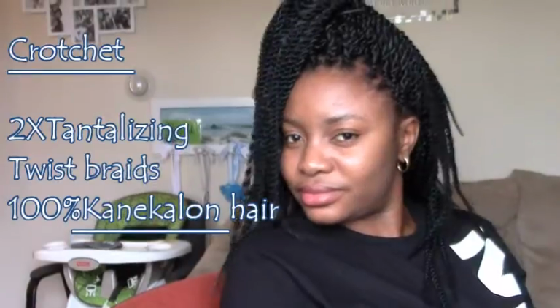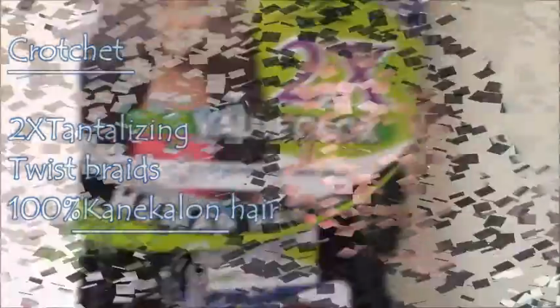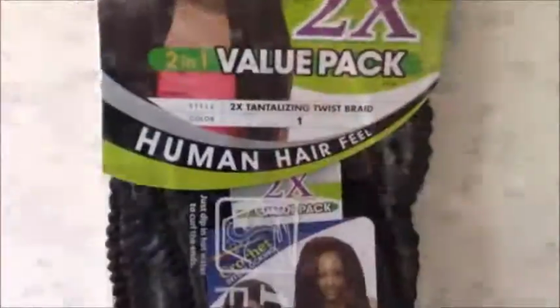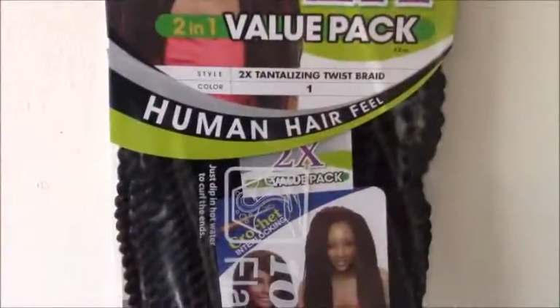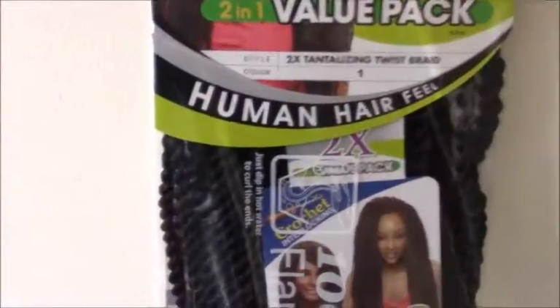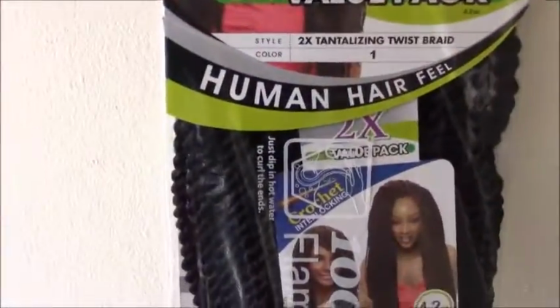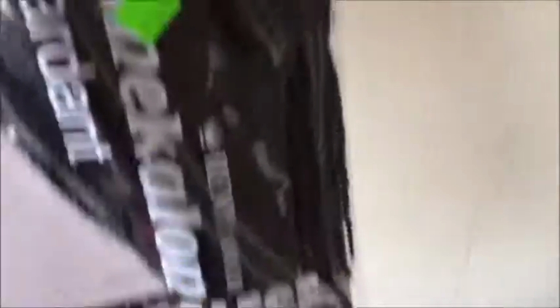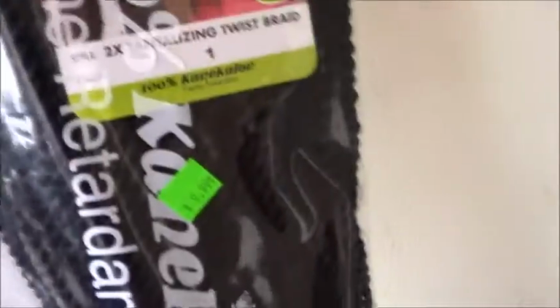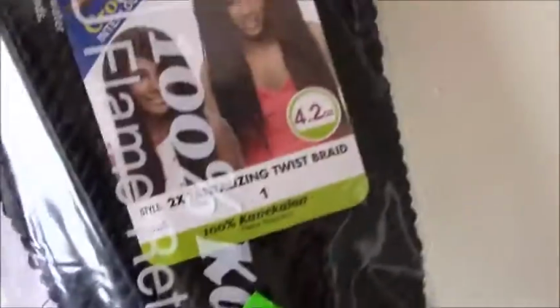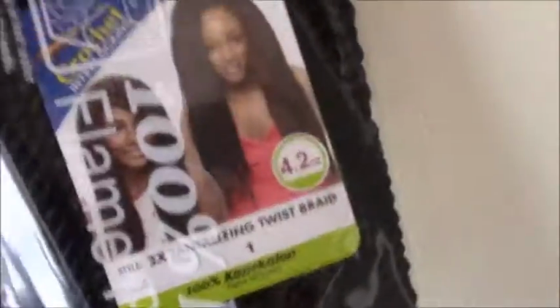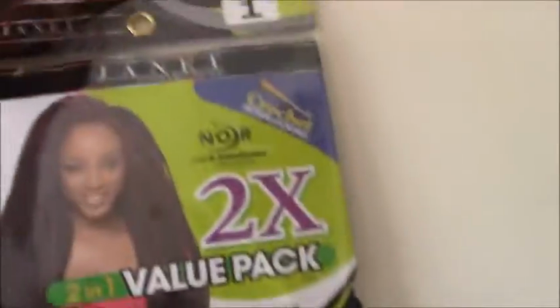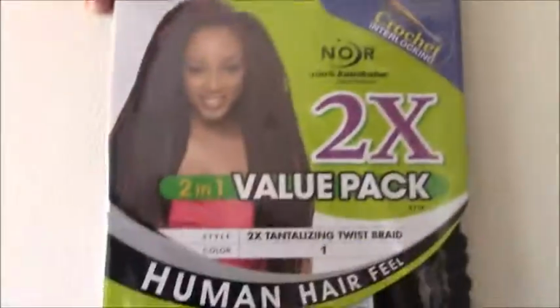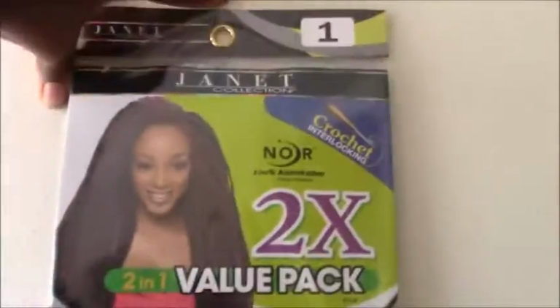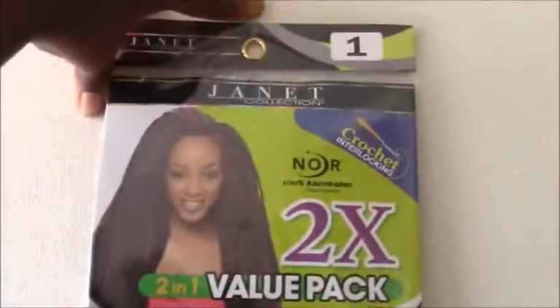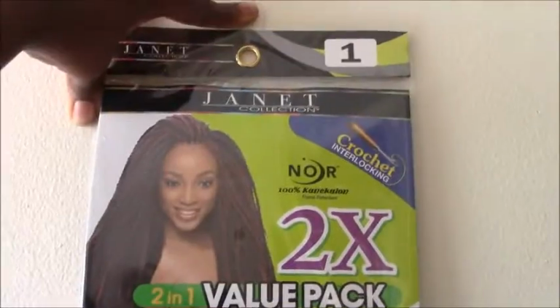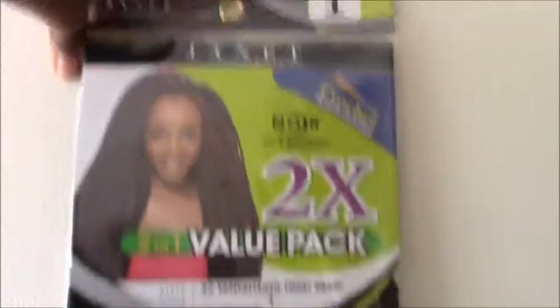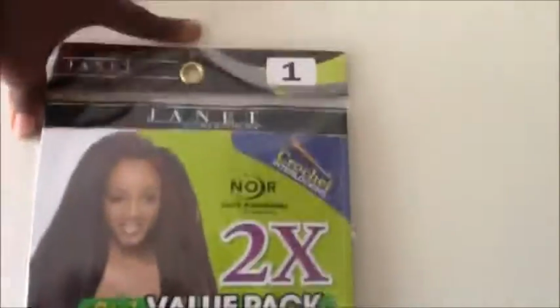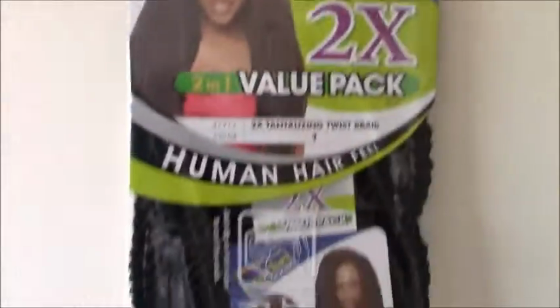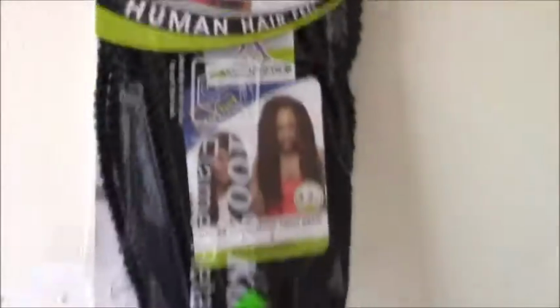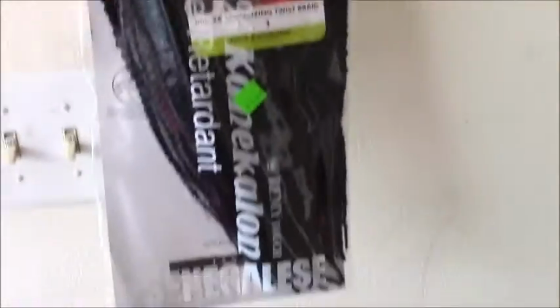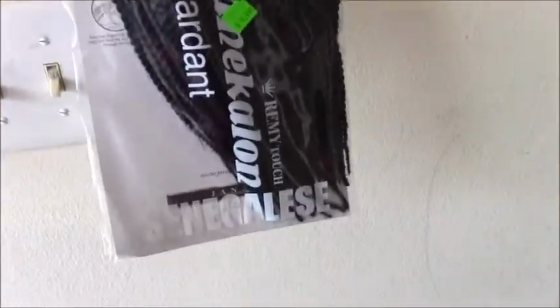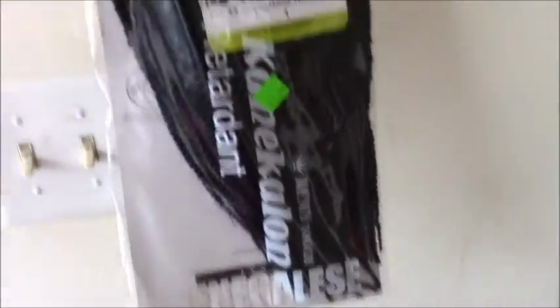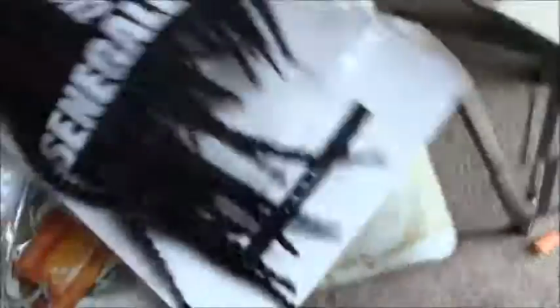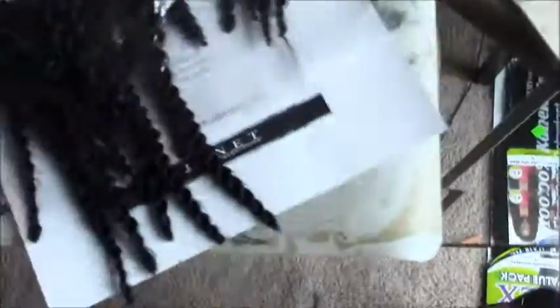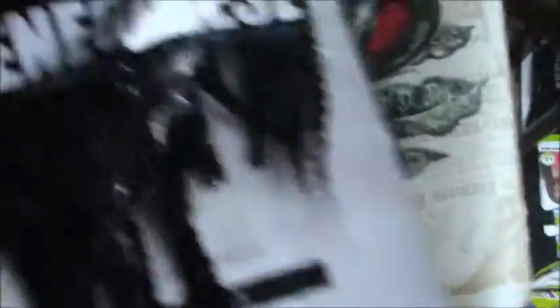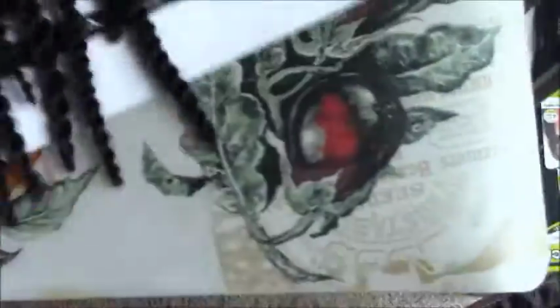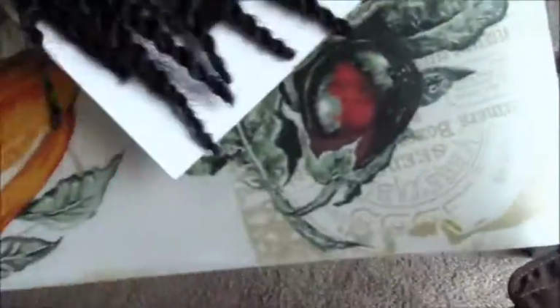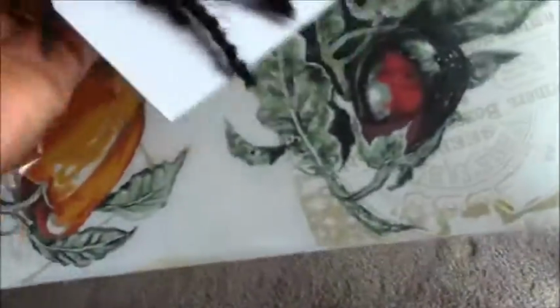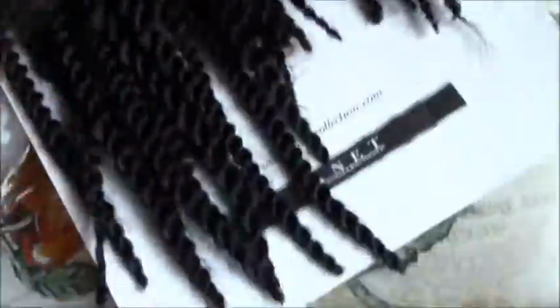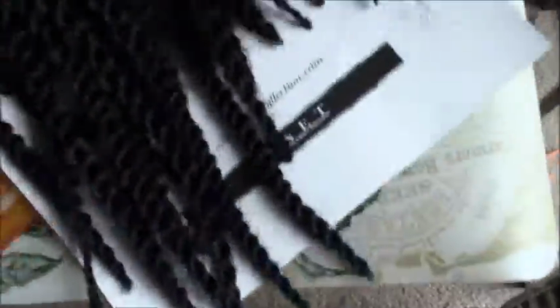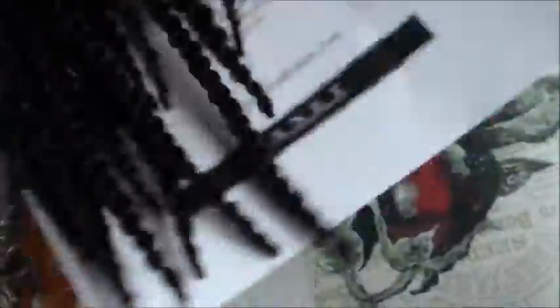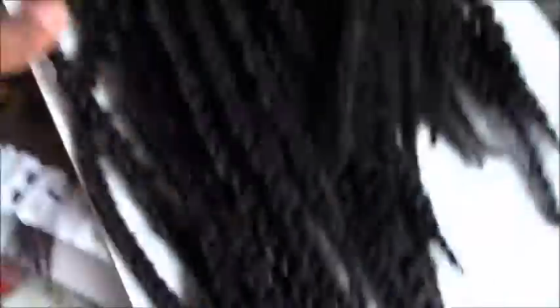Hey guys, welcome to my channel. Today I'll be doing a crochet twist. This hair is a 2-in-1 value pack, 100% Kanekalon hair. And this is the hair out of the pack.